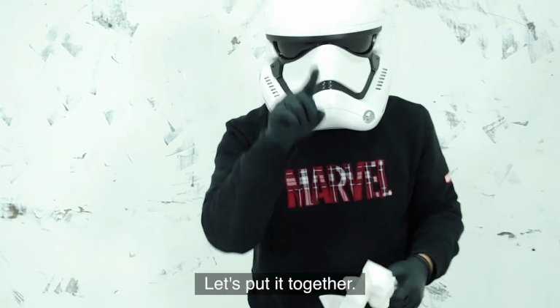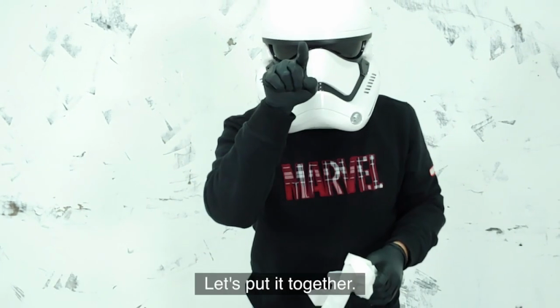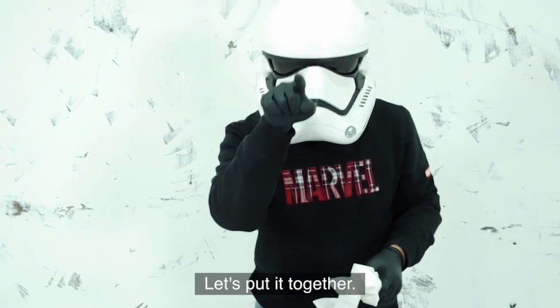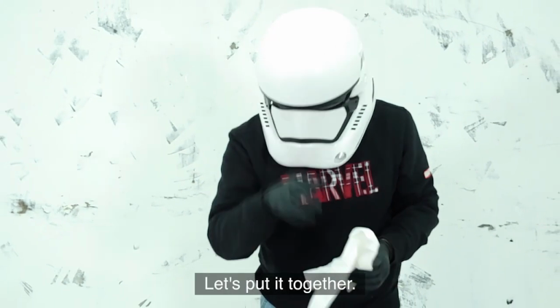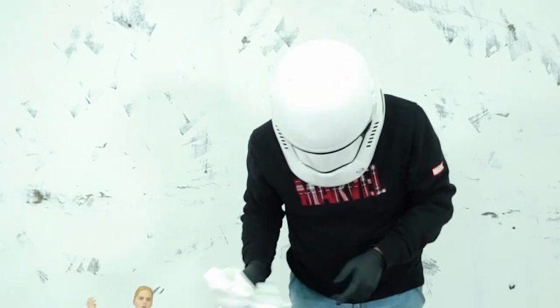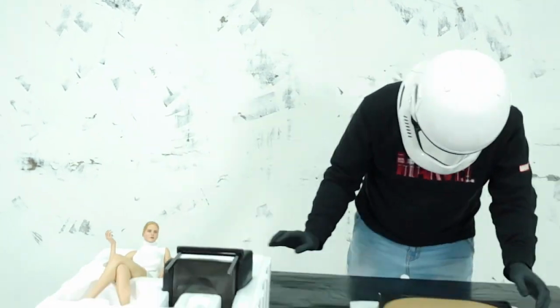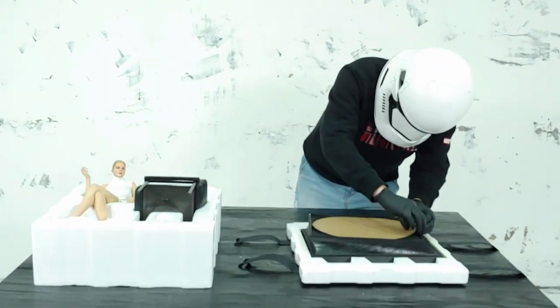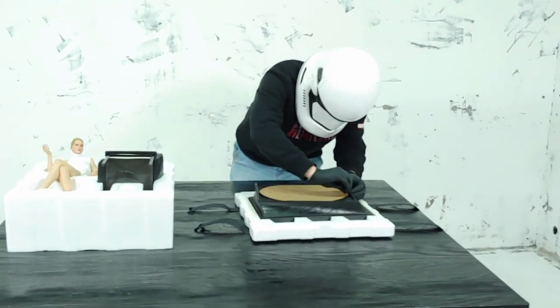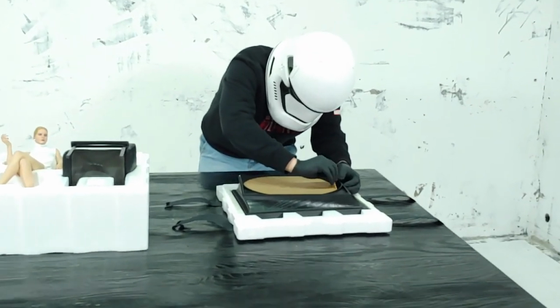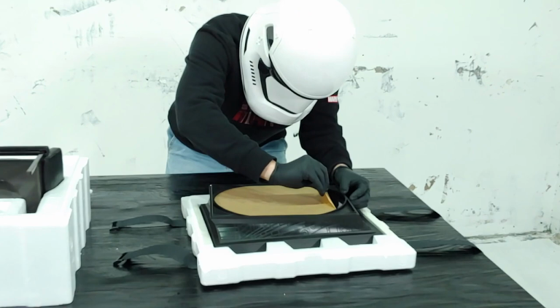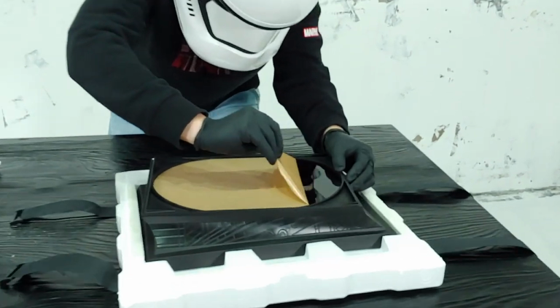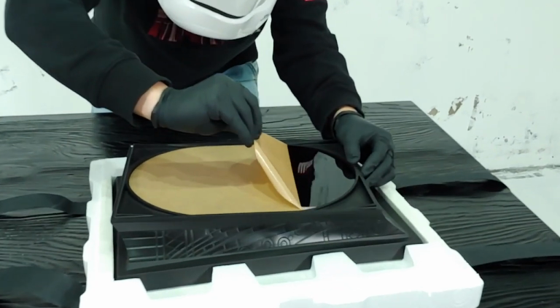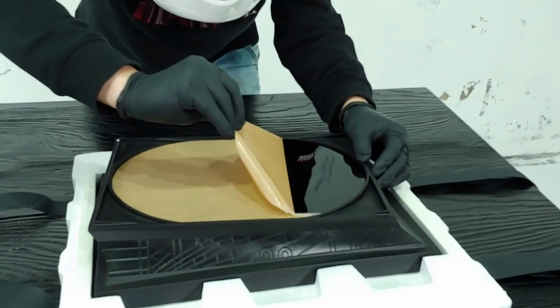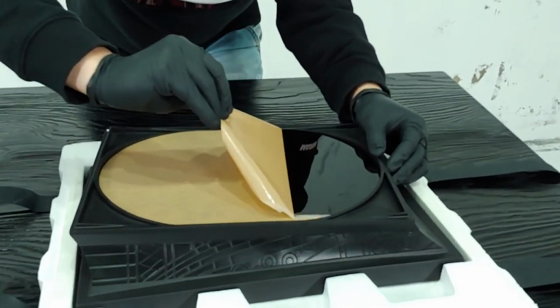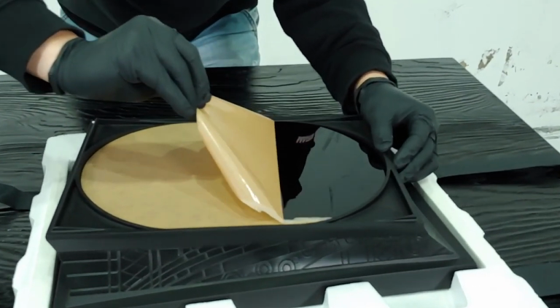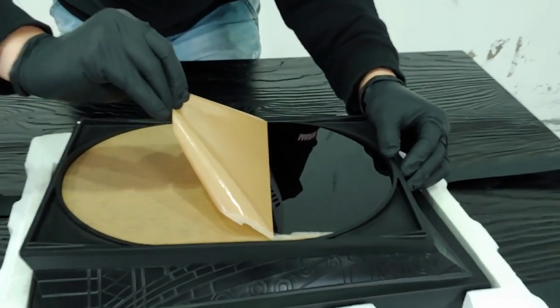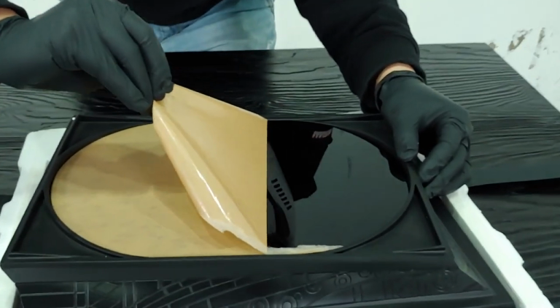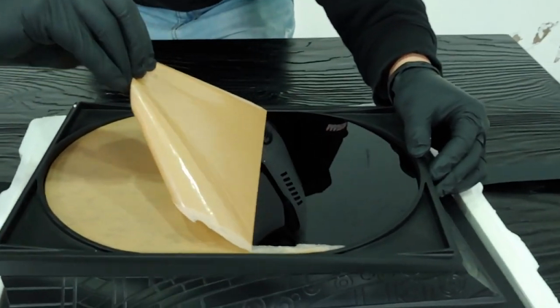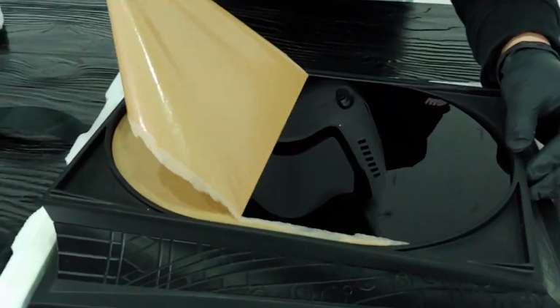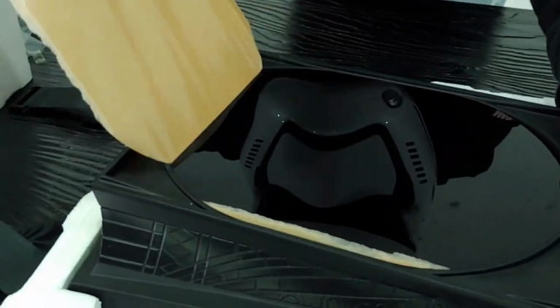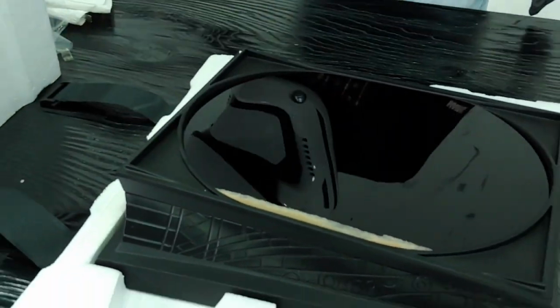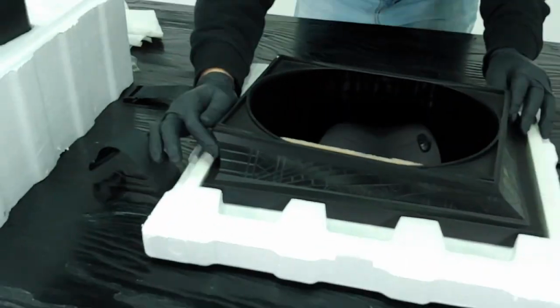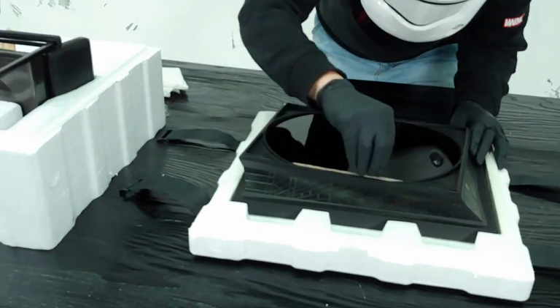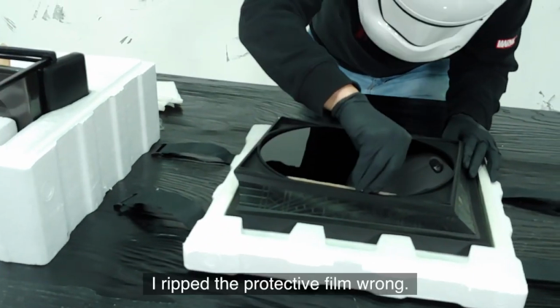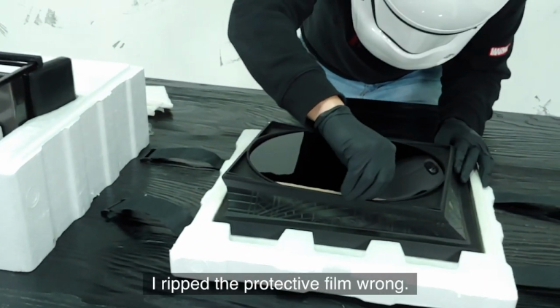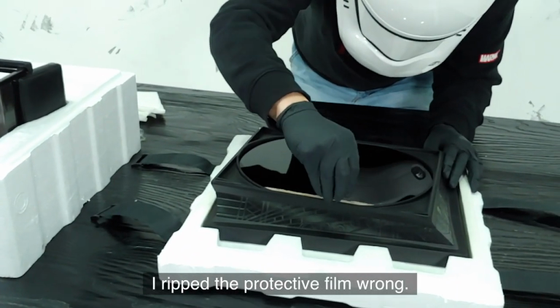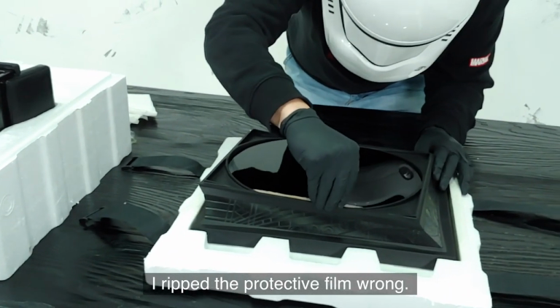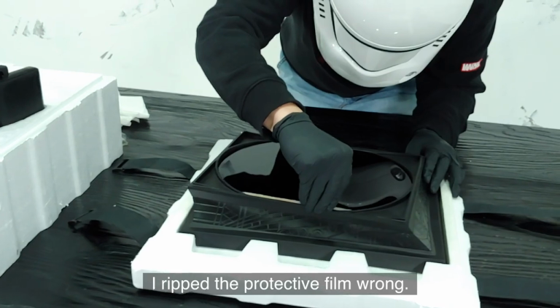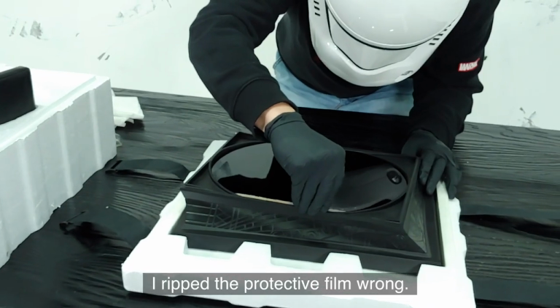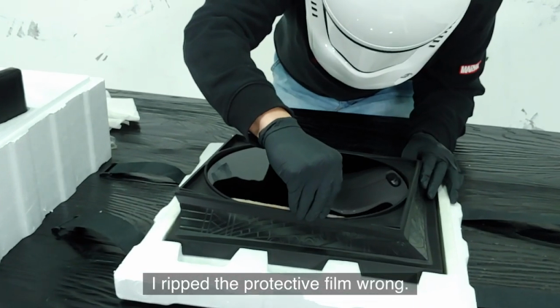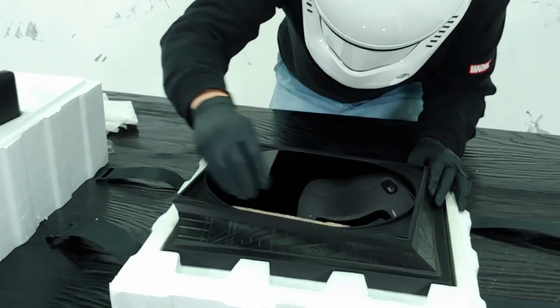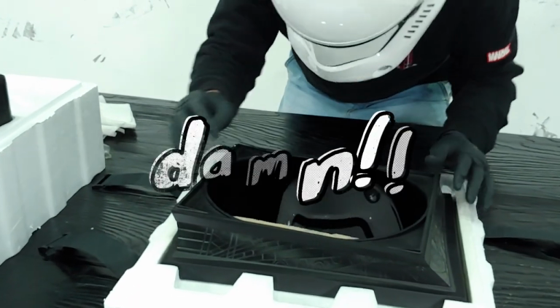Let's put it together. I ripped the protective foam wrong. Damn.